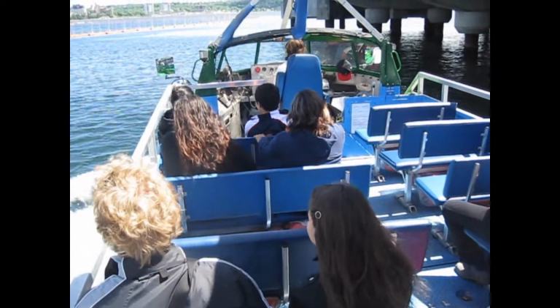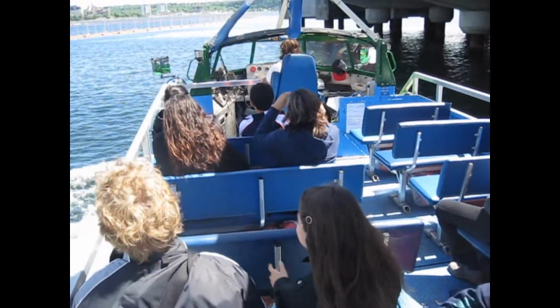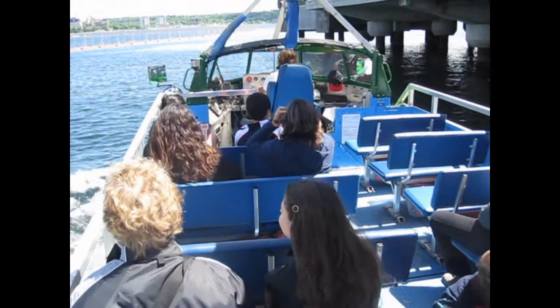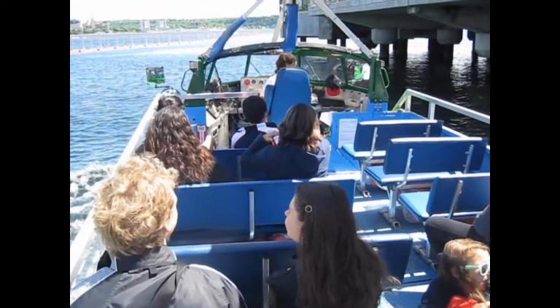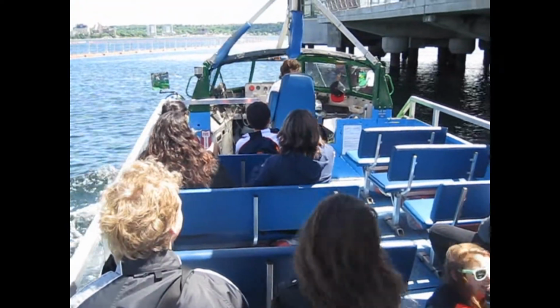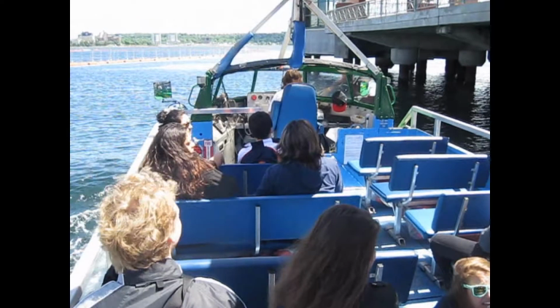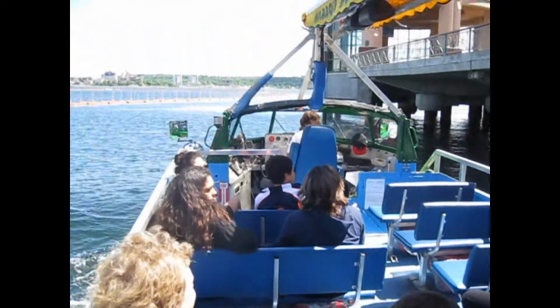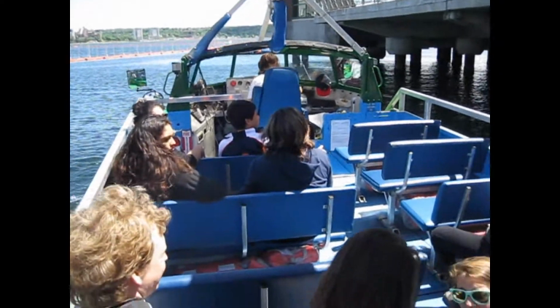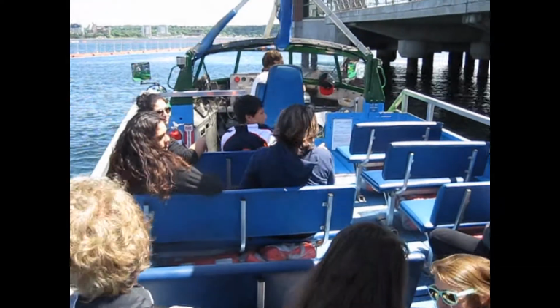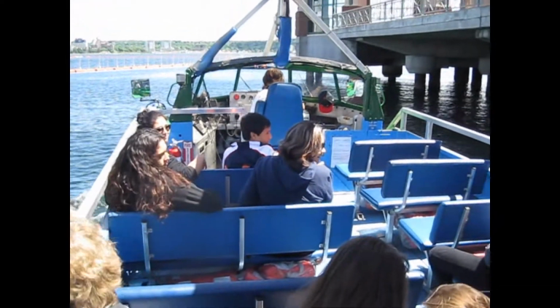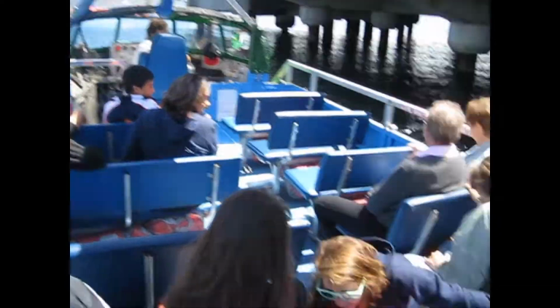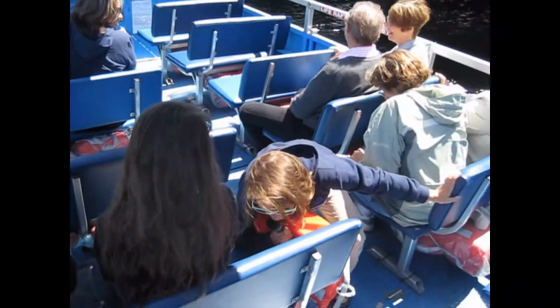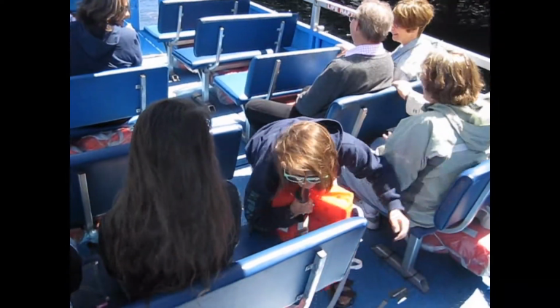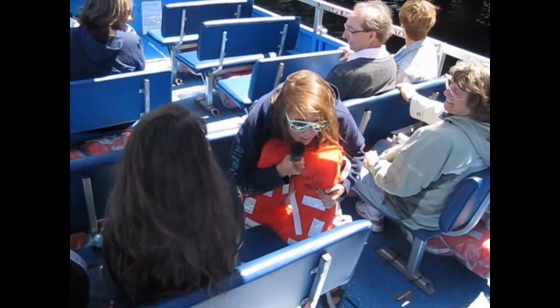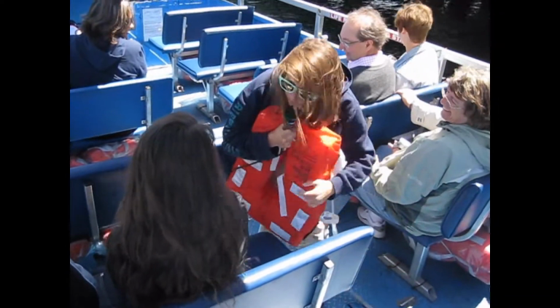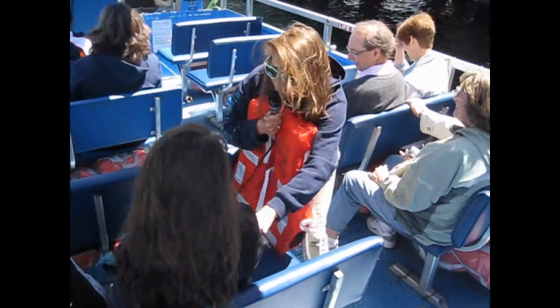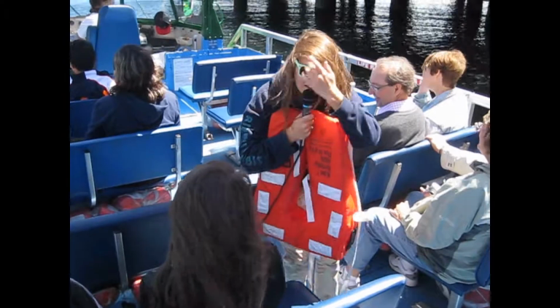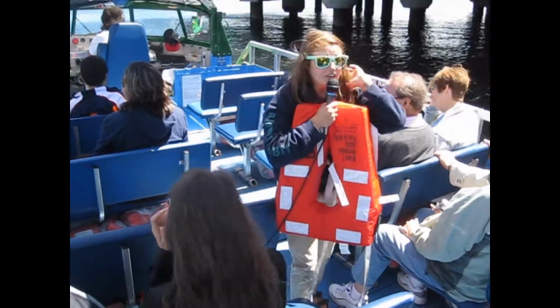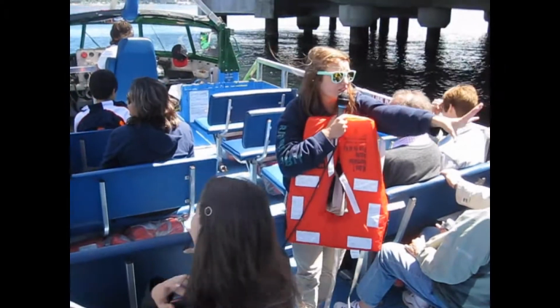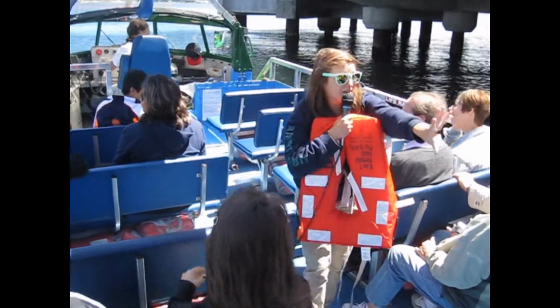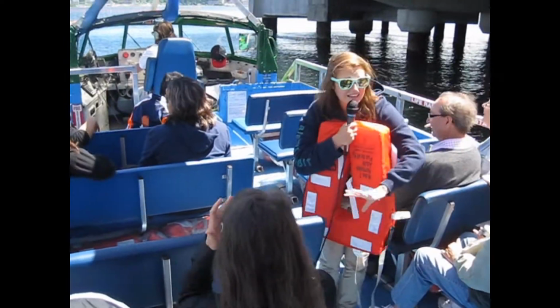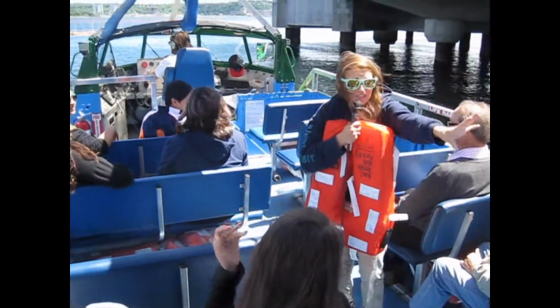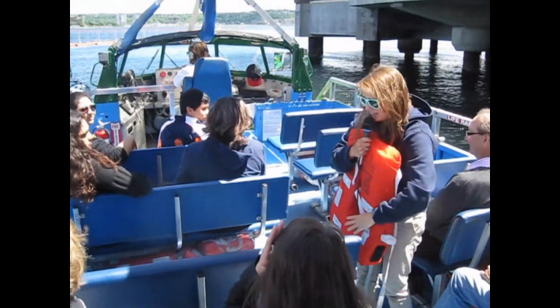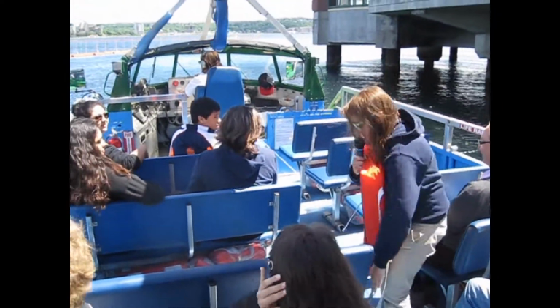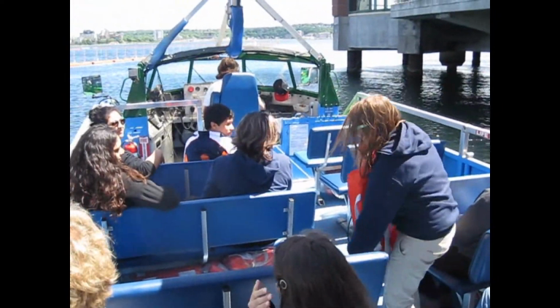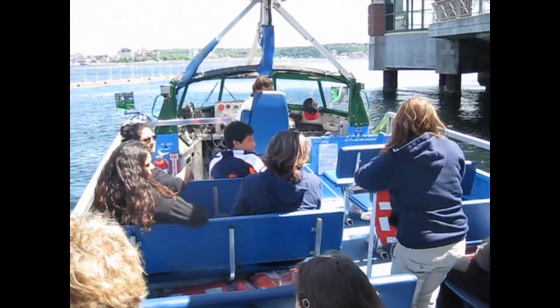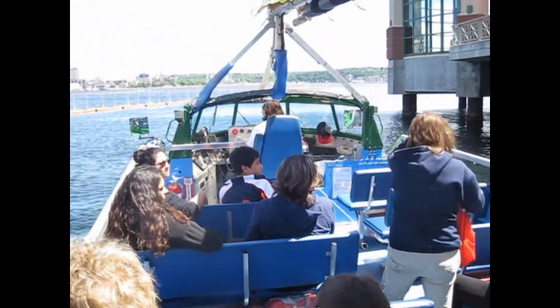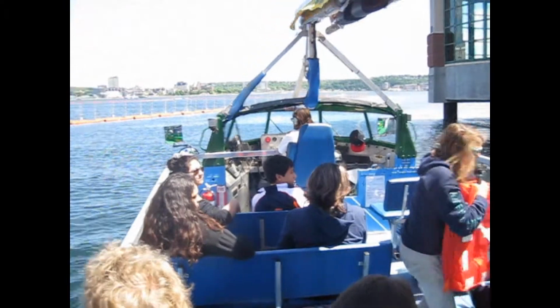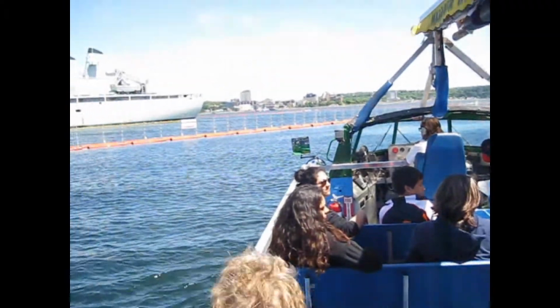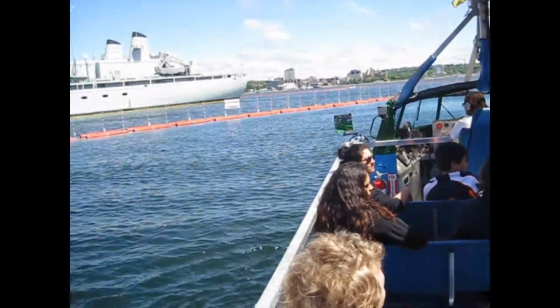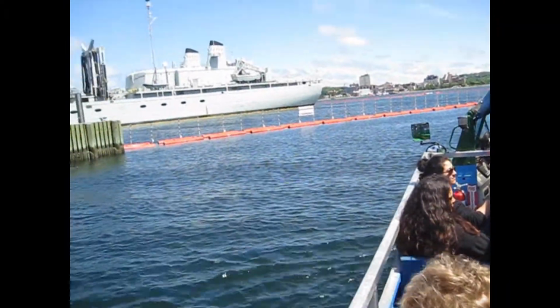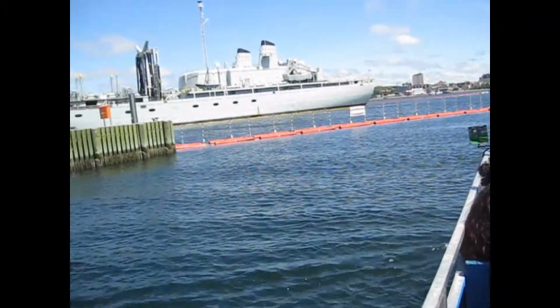Are we okay? We're fine. Are you okay? Yeah. You guys are okay in the back there? You're all fine. Yeah. You guys are okay too.